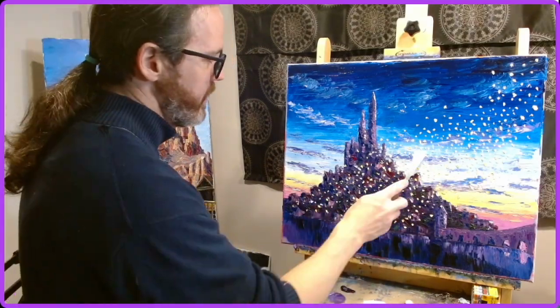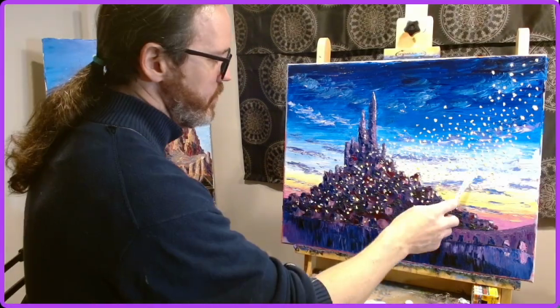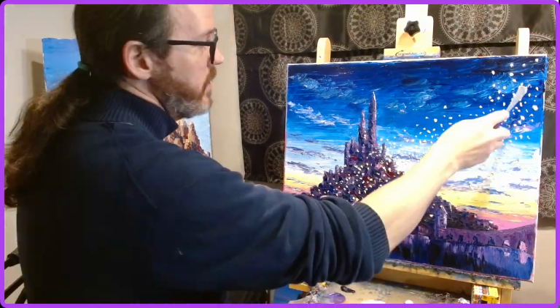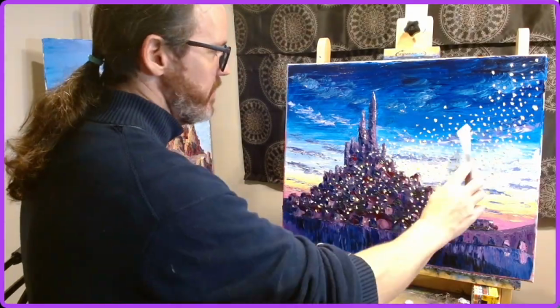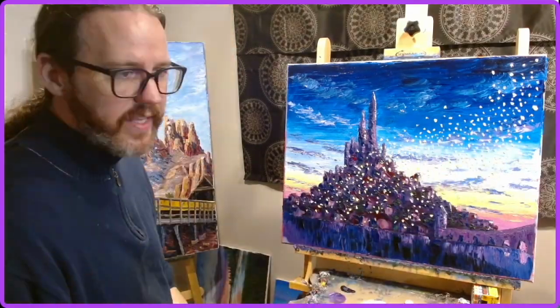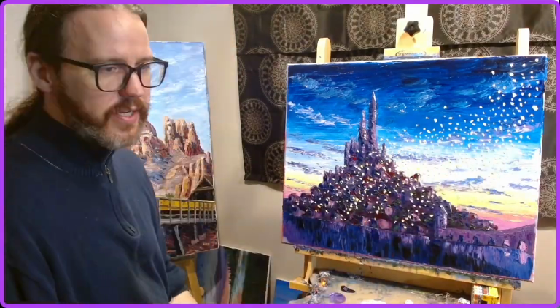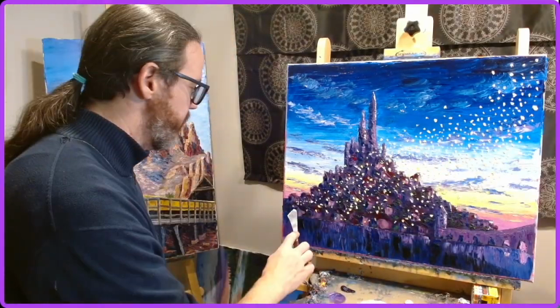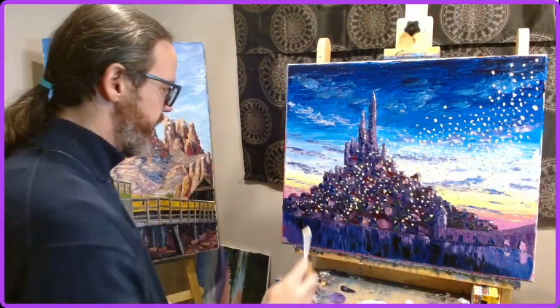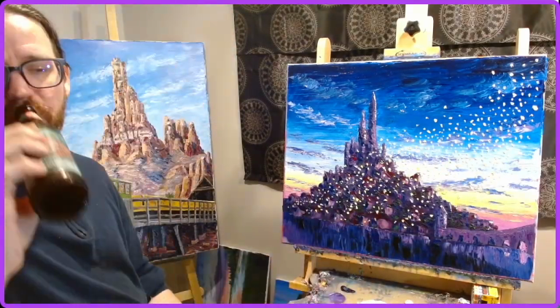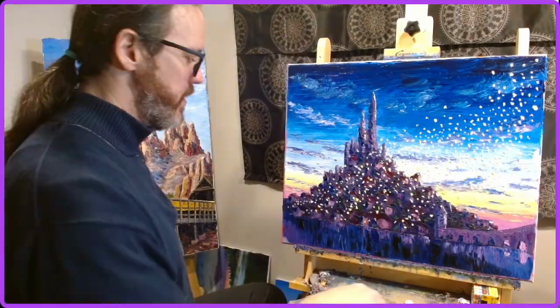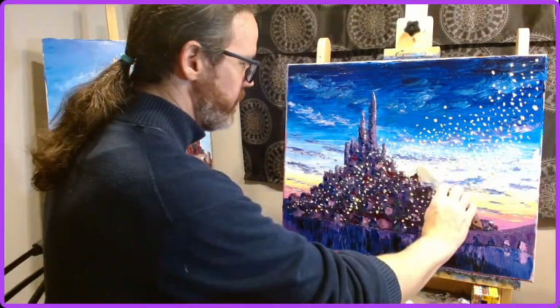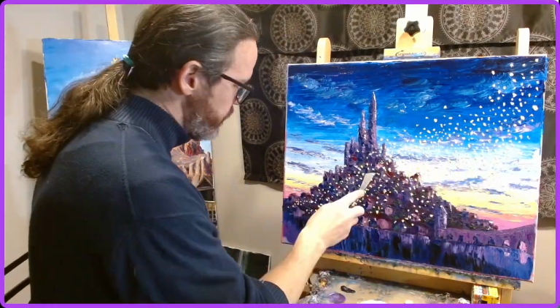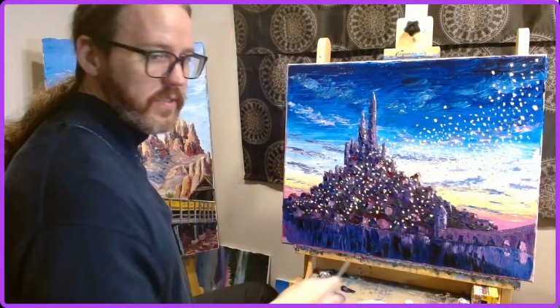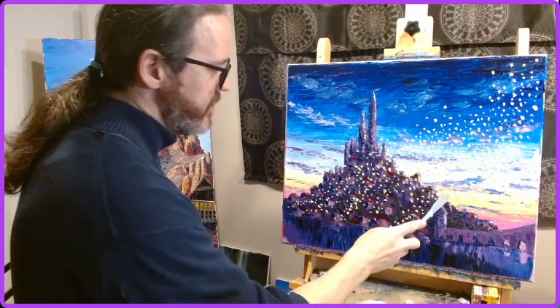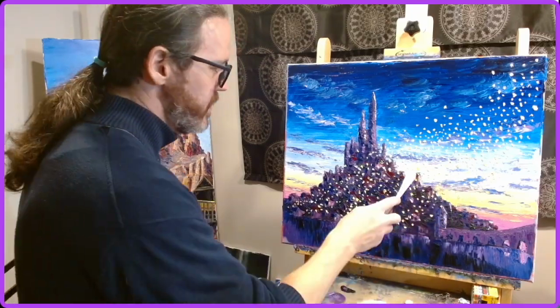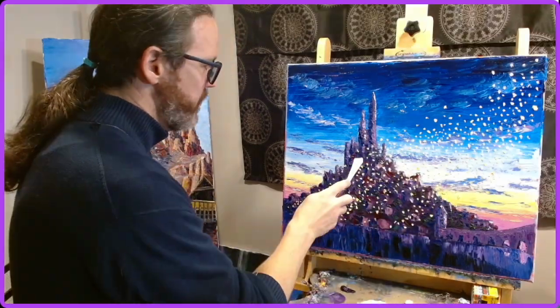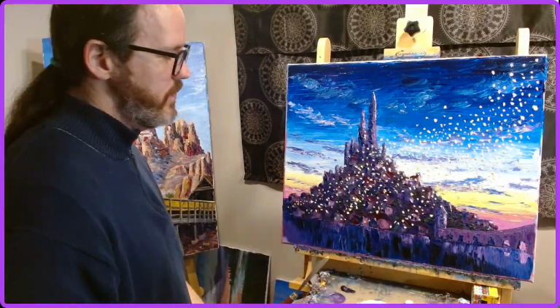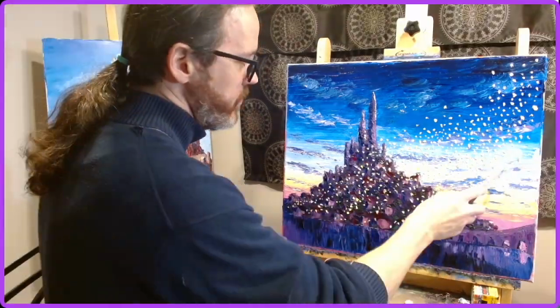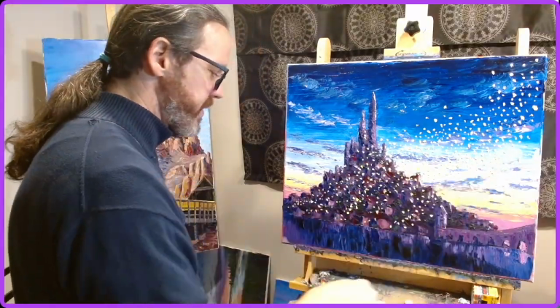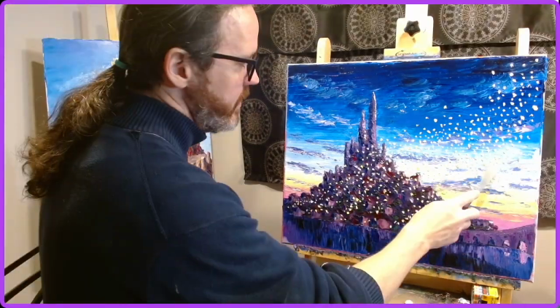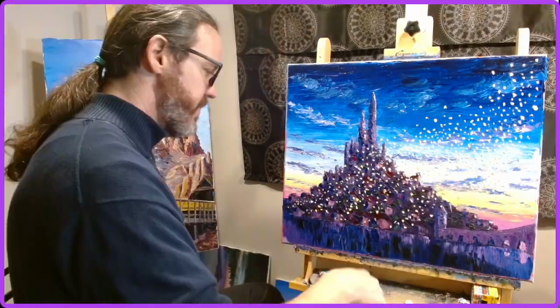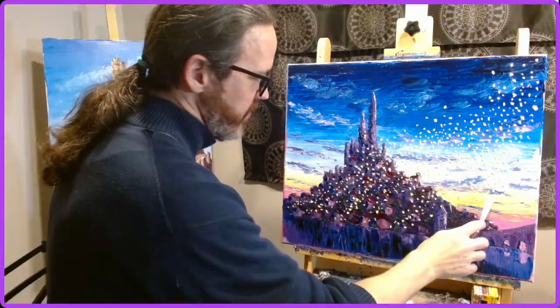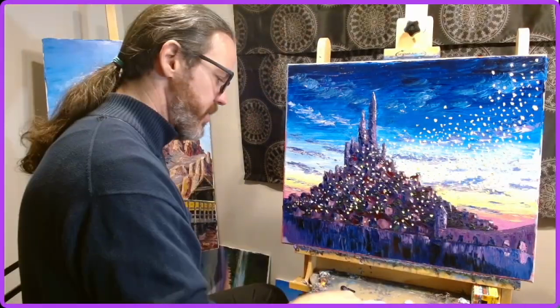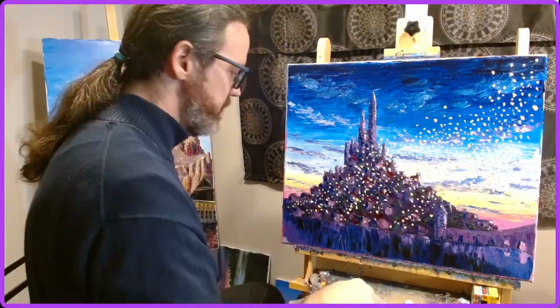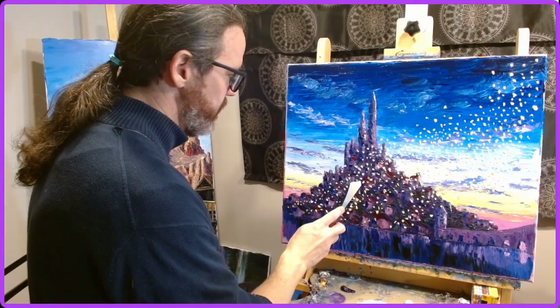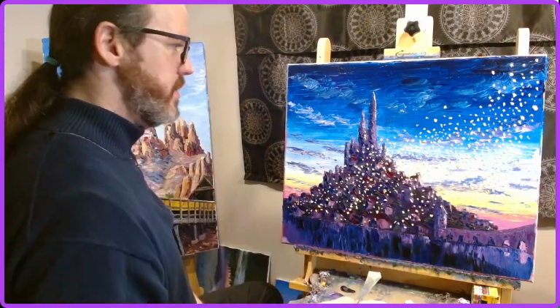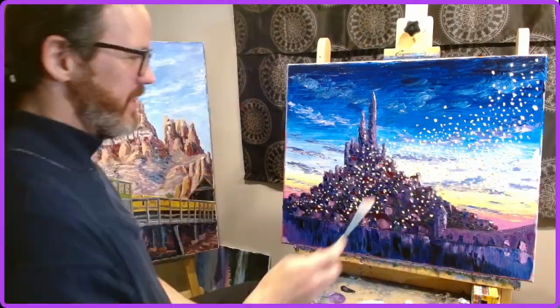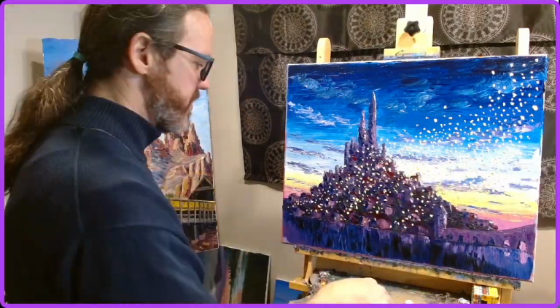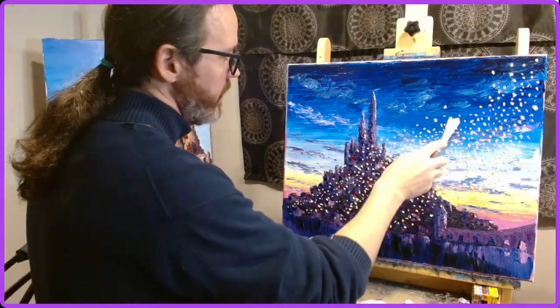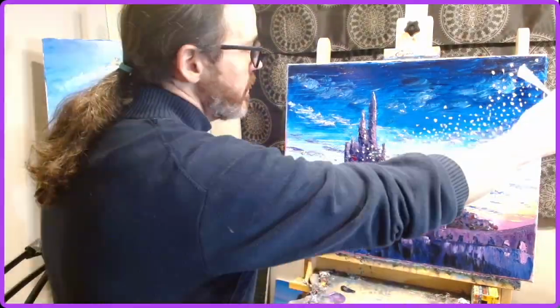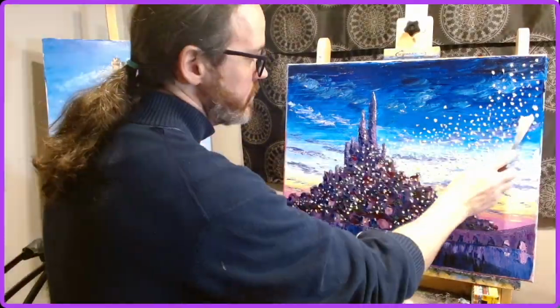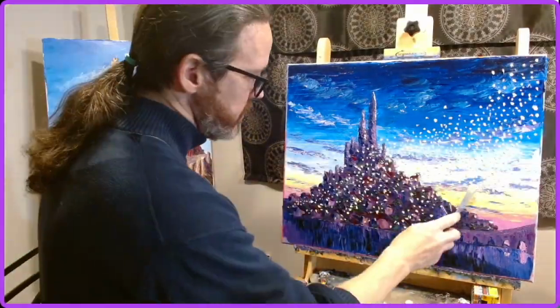And it turned out really well. Then after I got the lights in there, I went in and put in a few more details on the city itself and on the water just to make sure that all of that was captured.